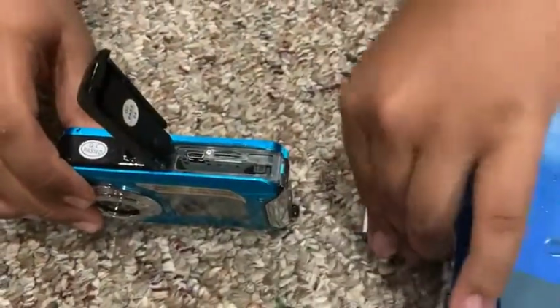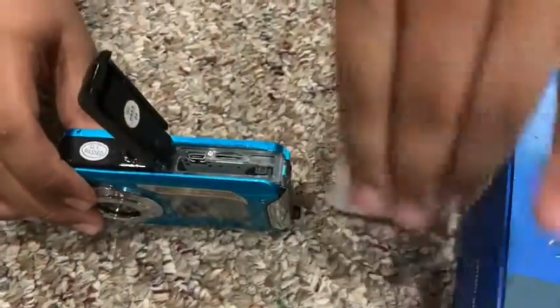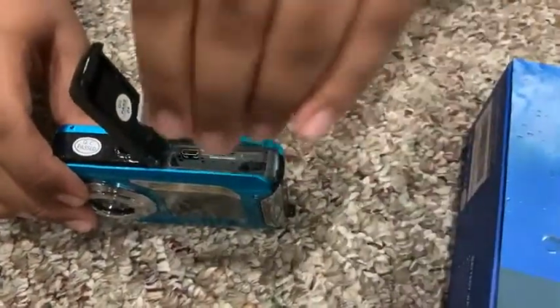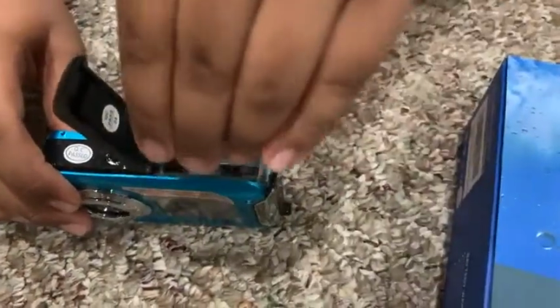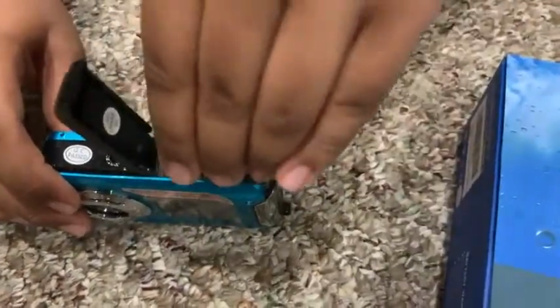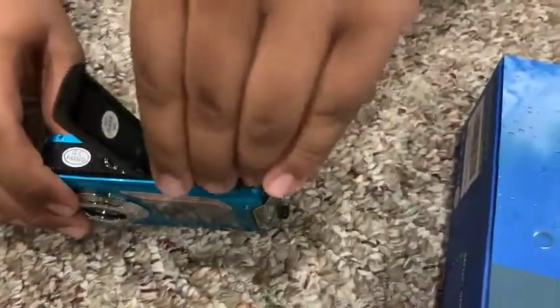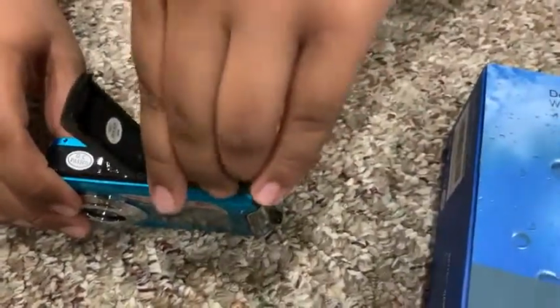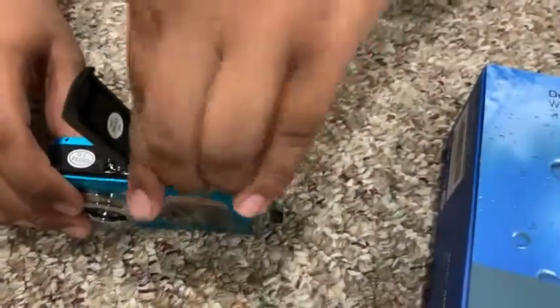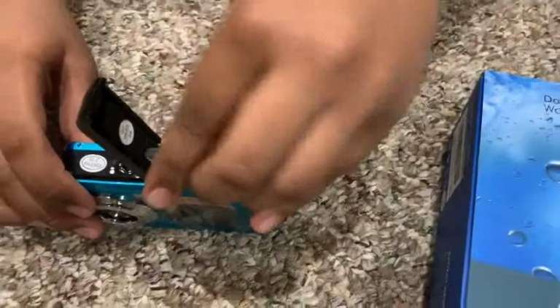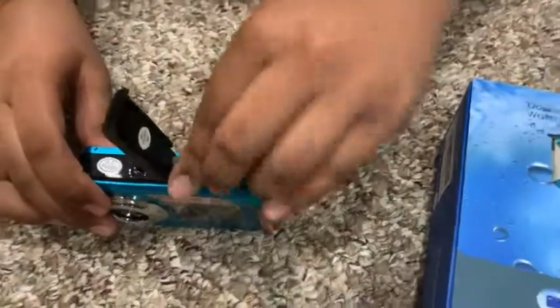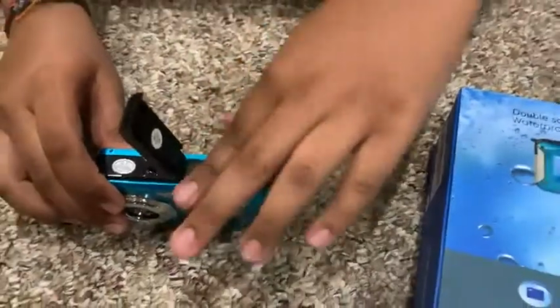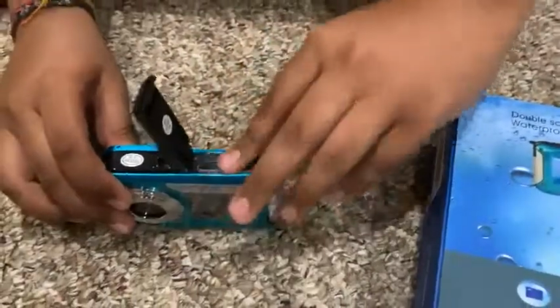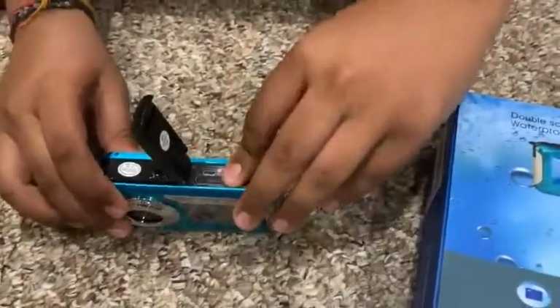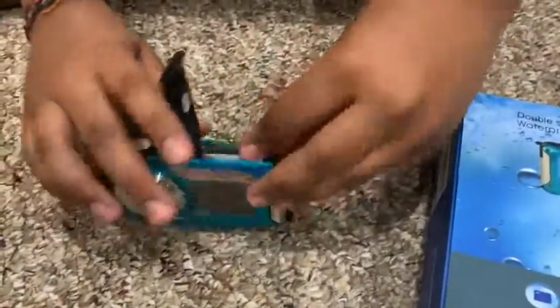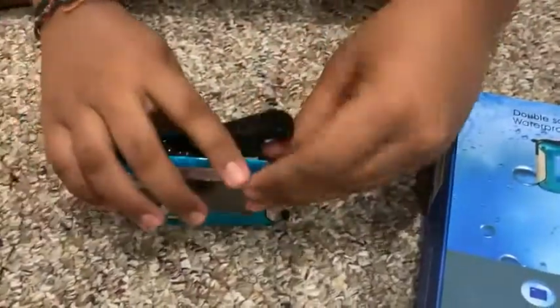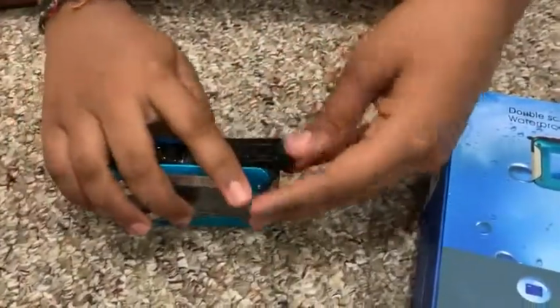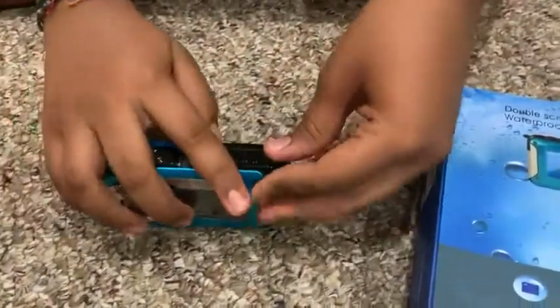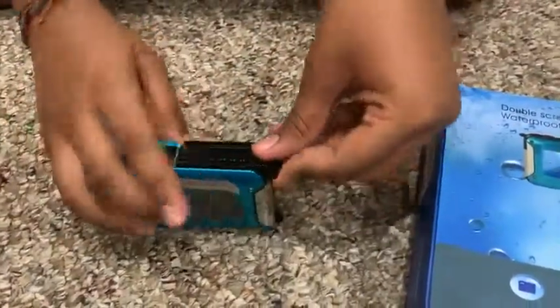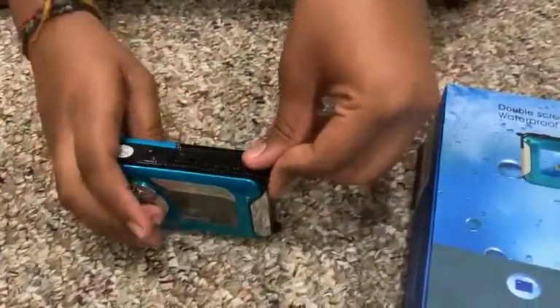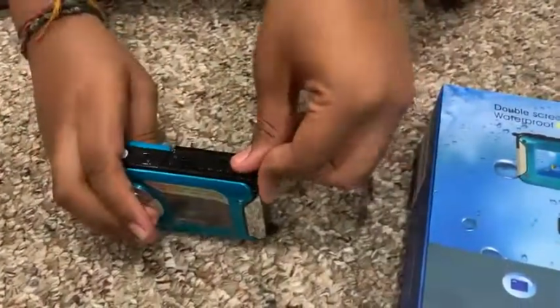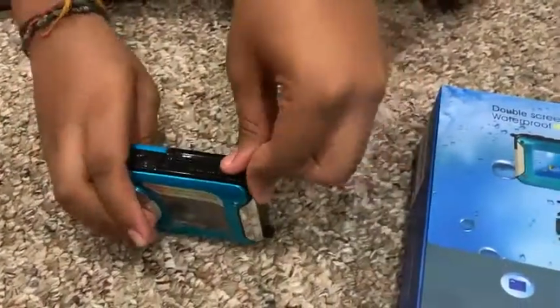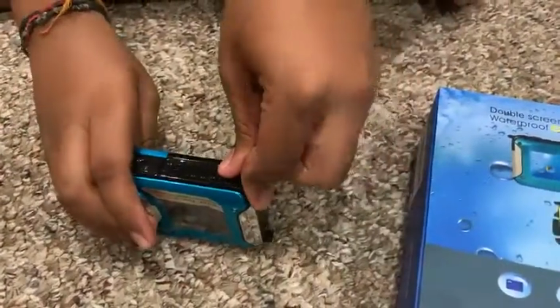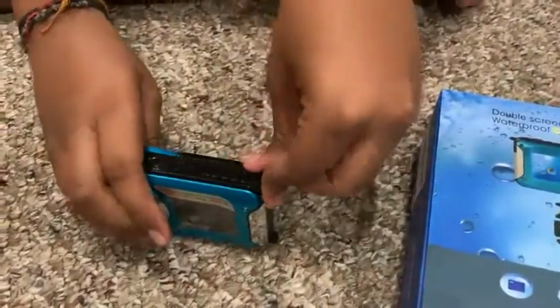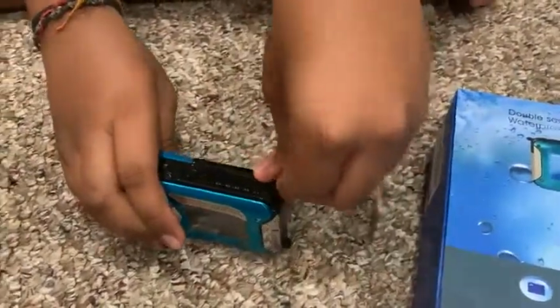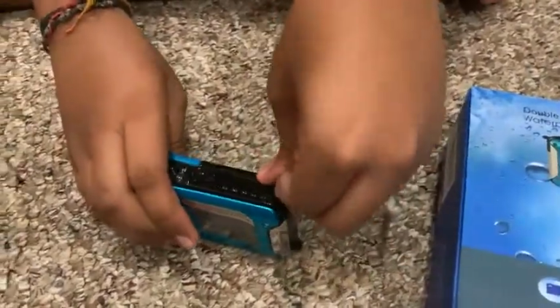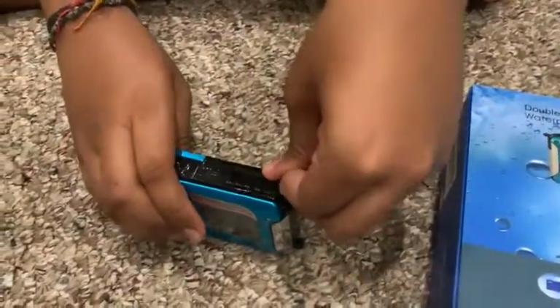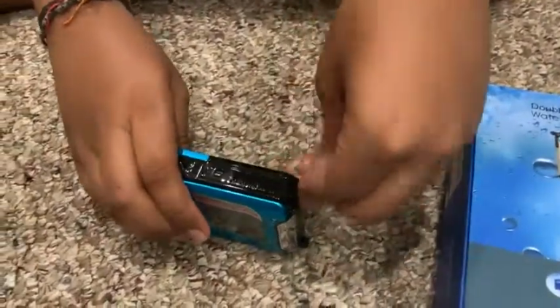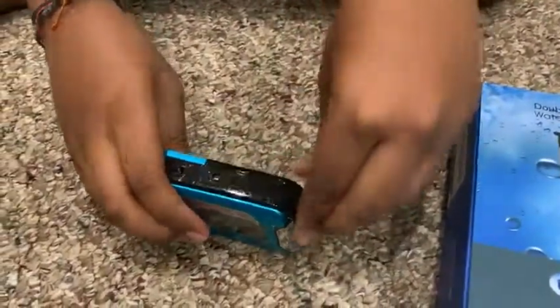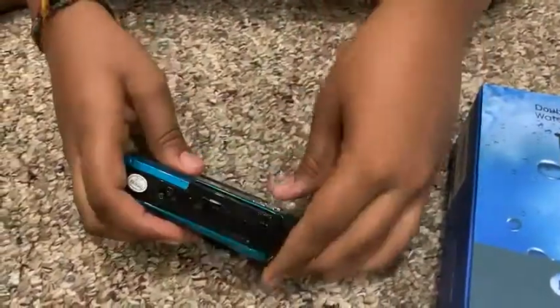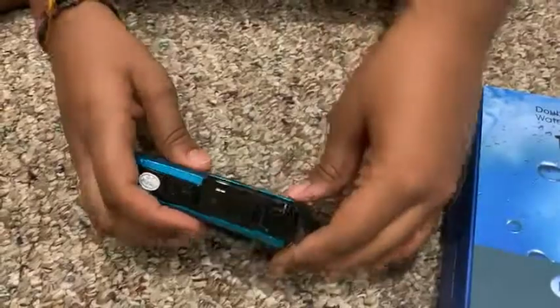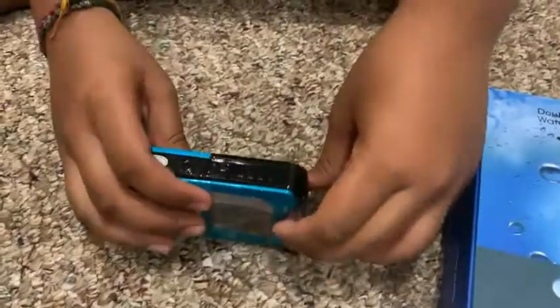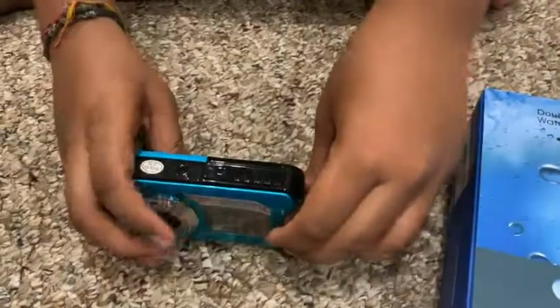You insert the battery, then close it and slide it back, and then it locks automatically.